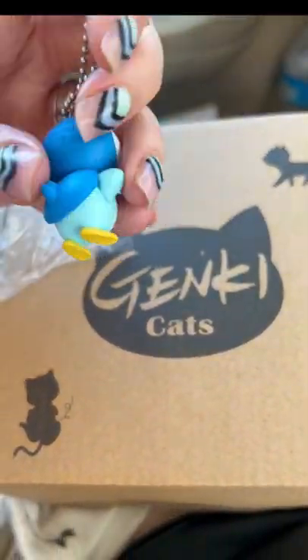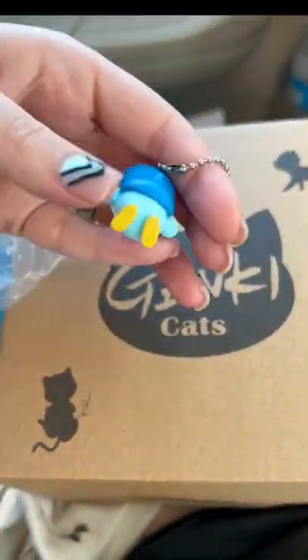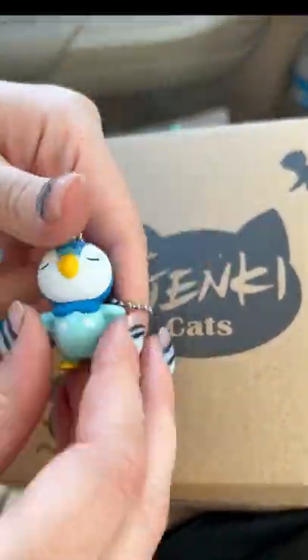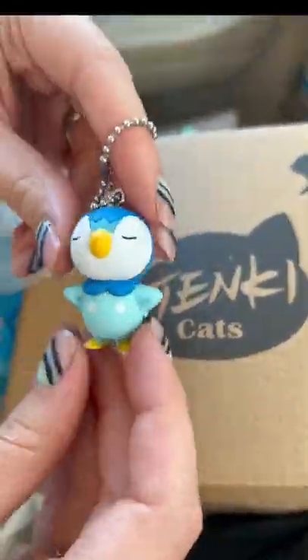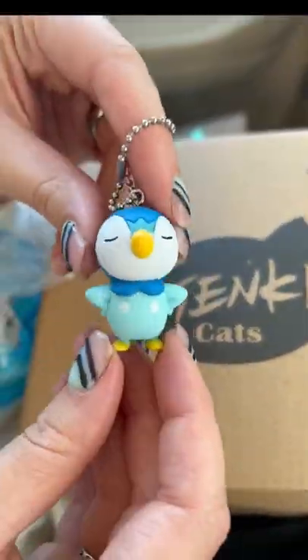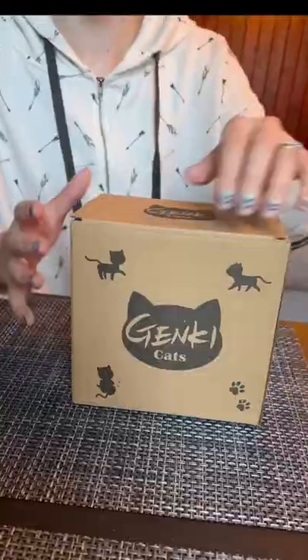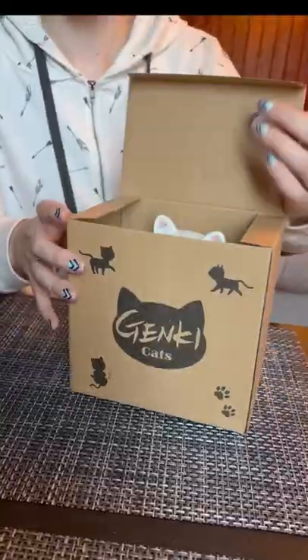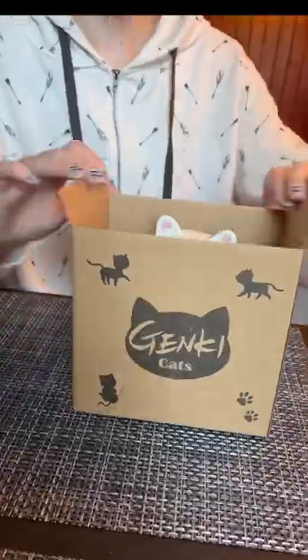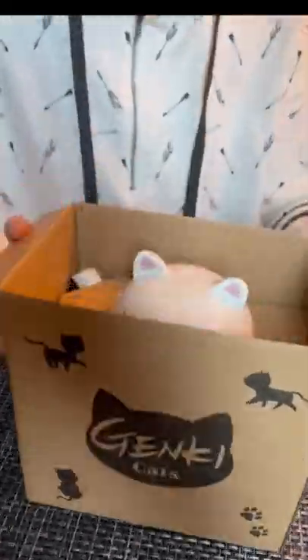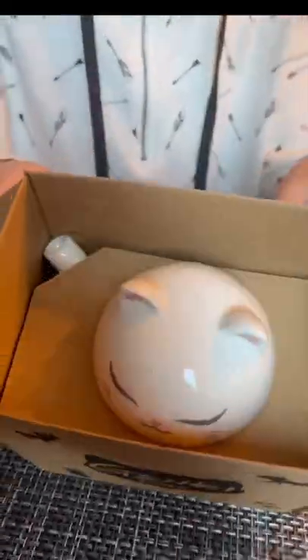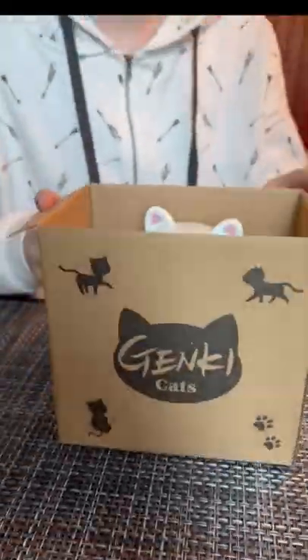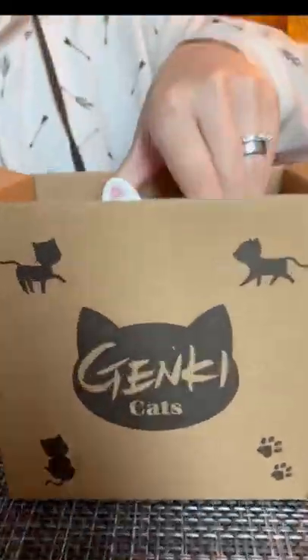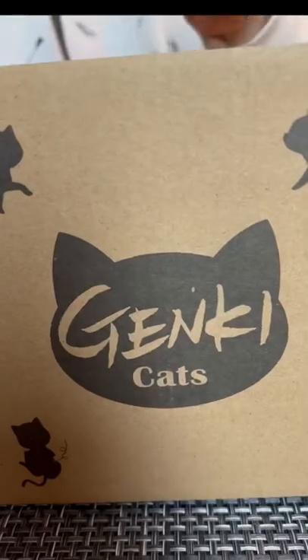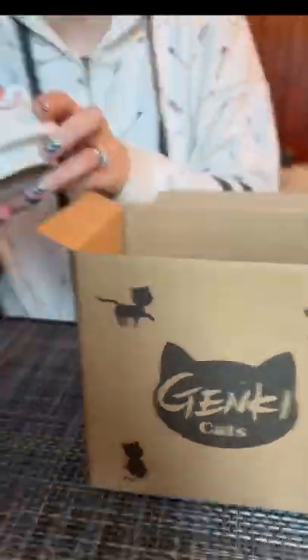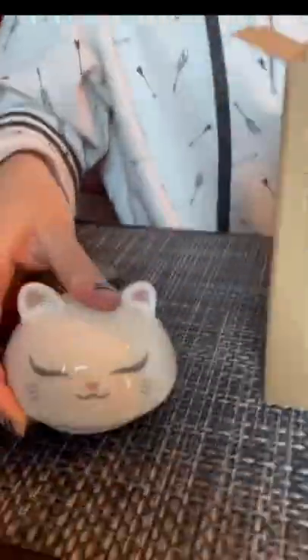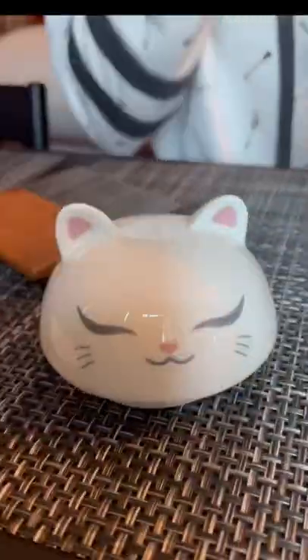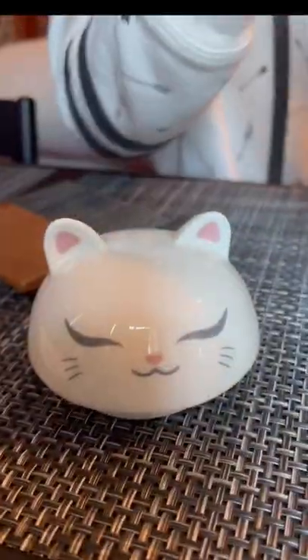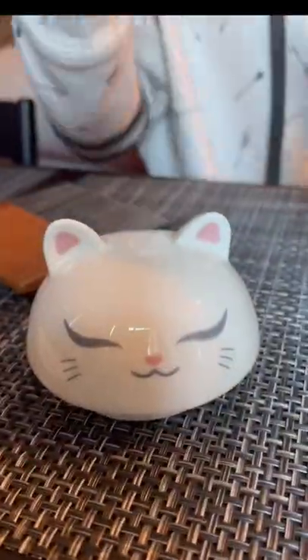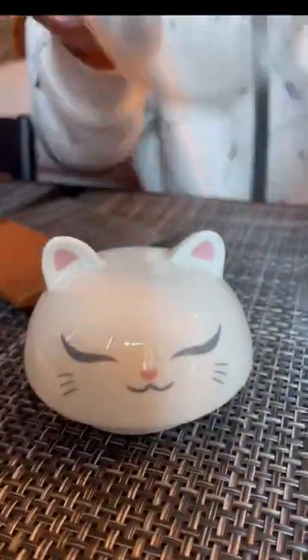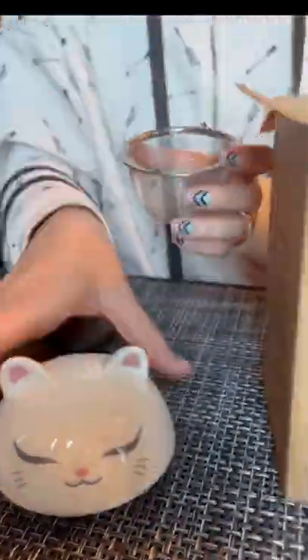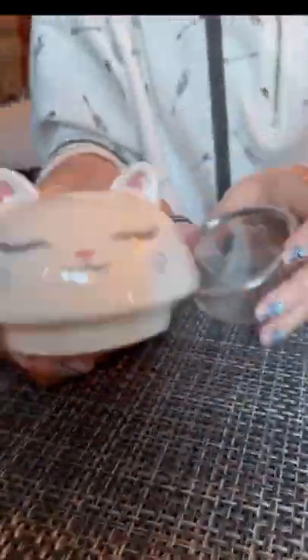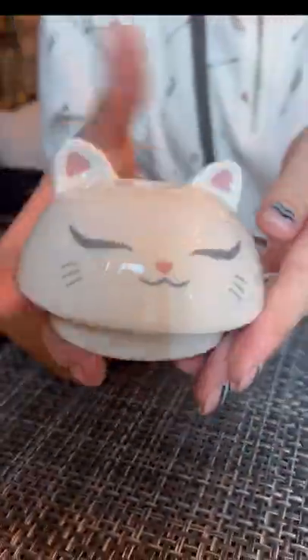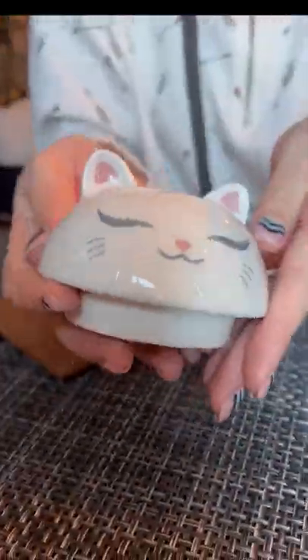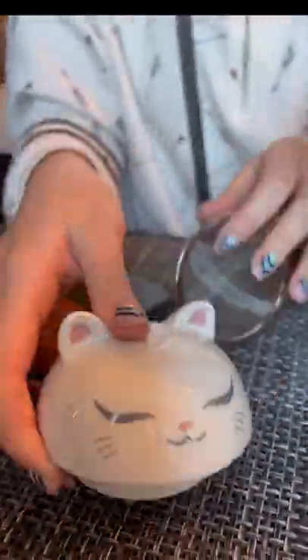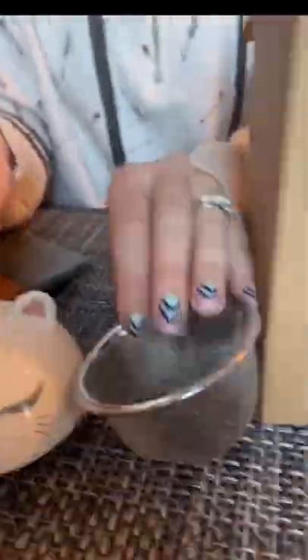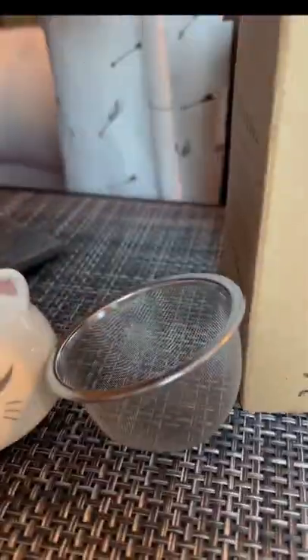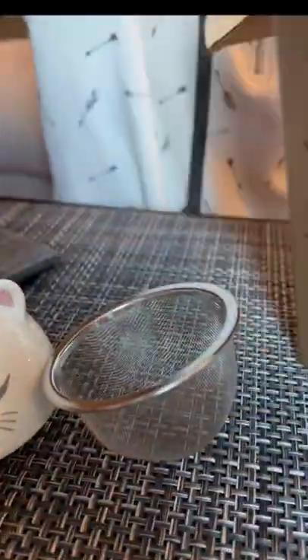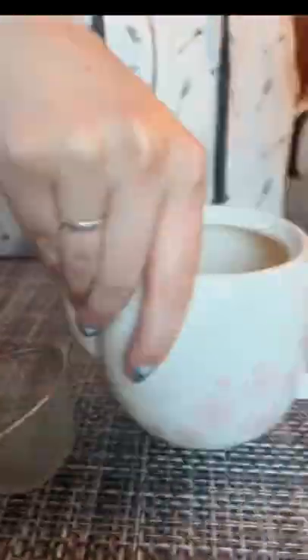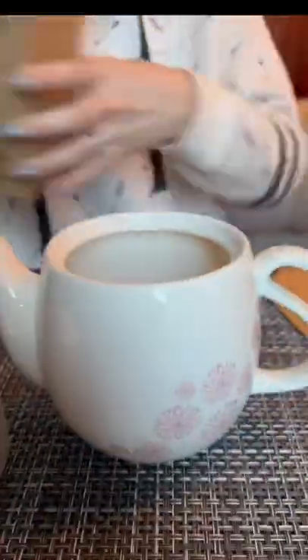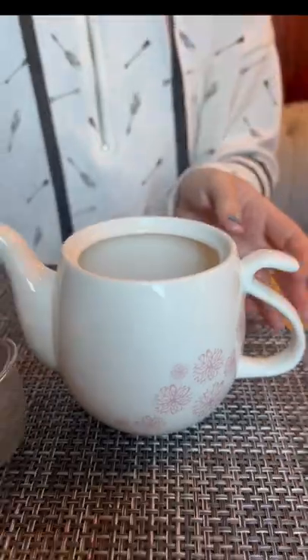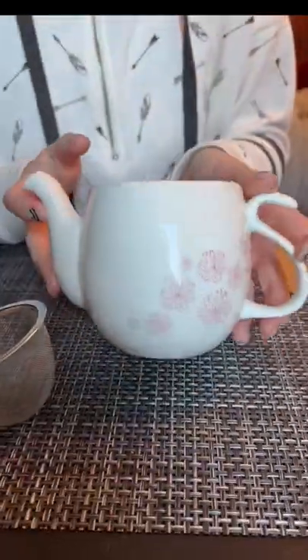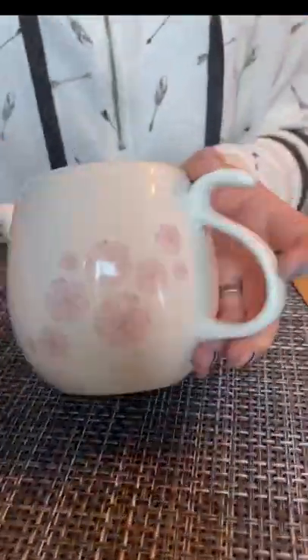And here is me unboxing my cute little teapot. It came with a lid, a strainer for your tea, and of course the body of the teapot.